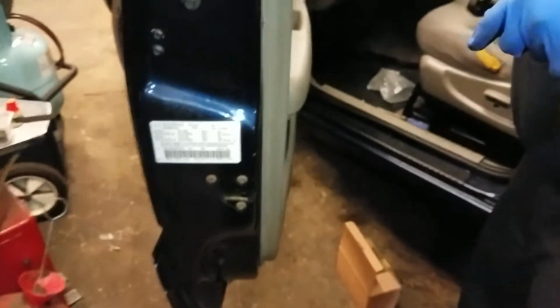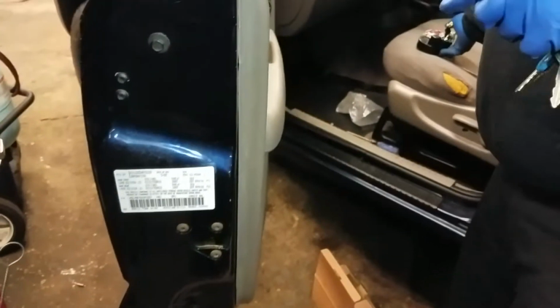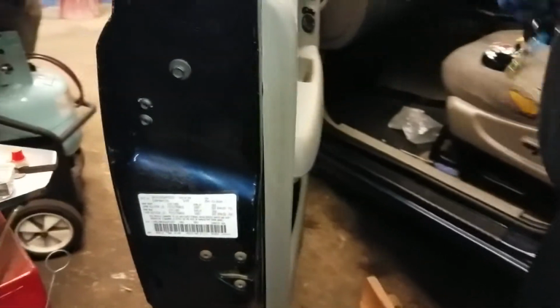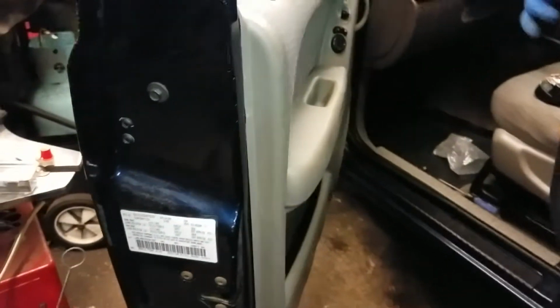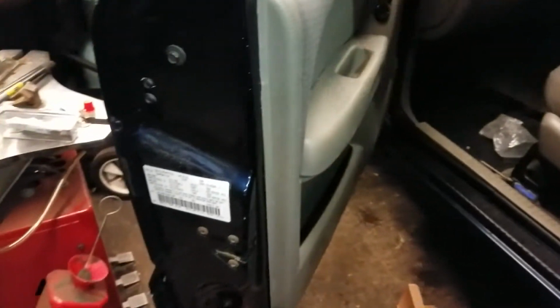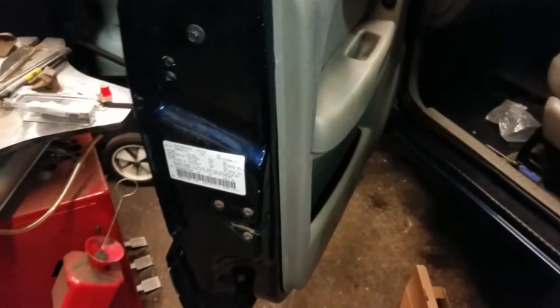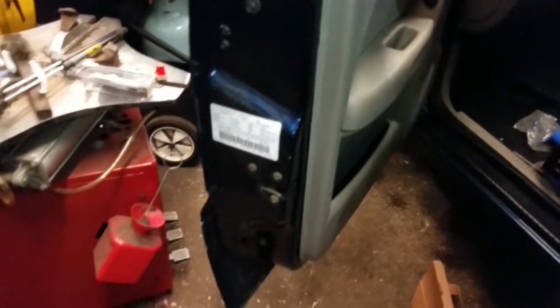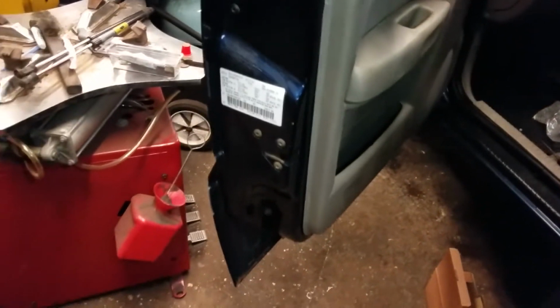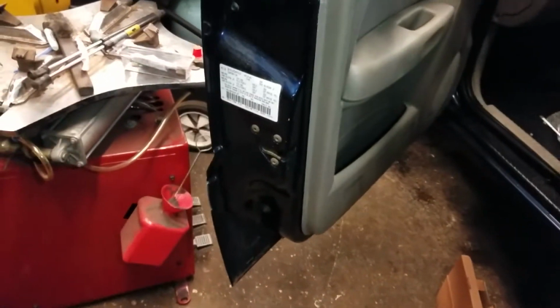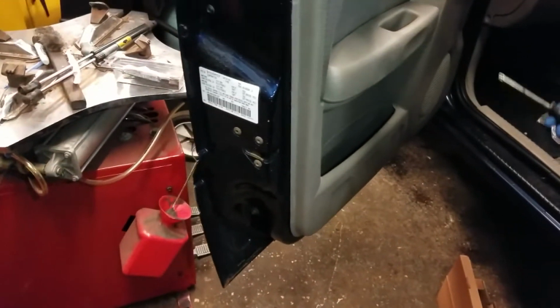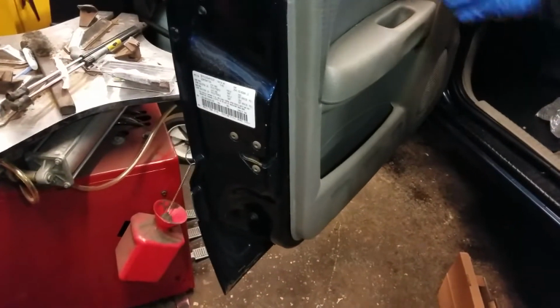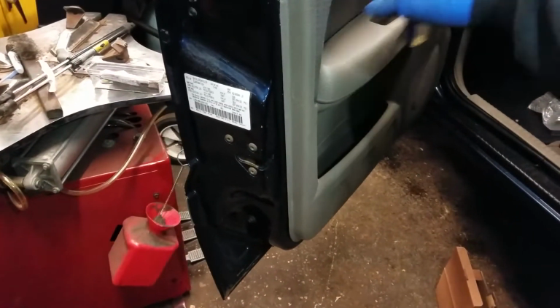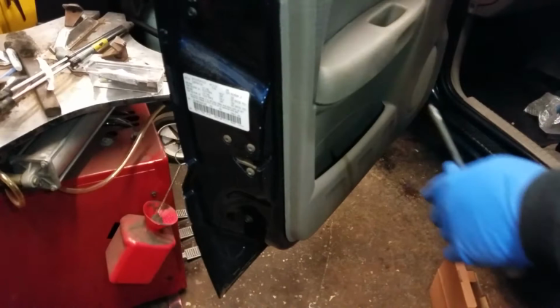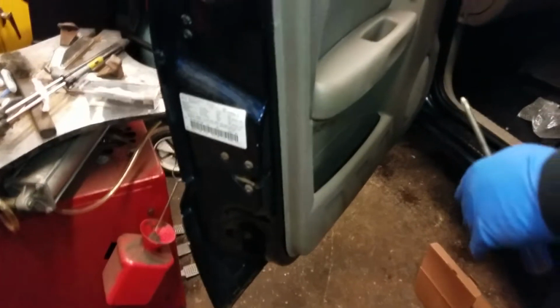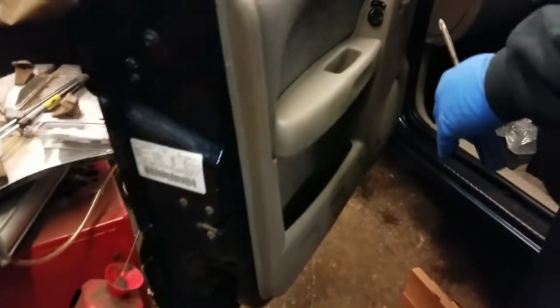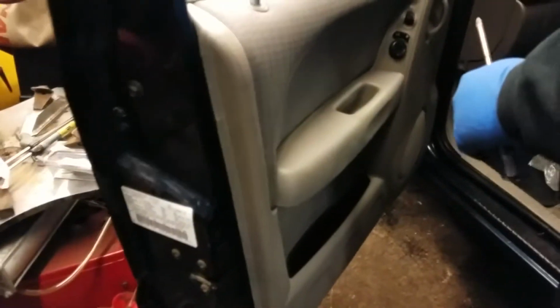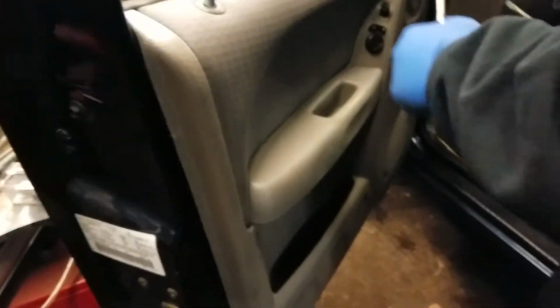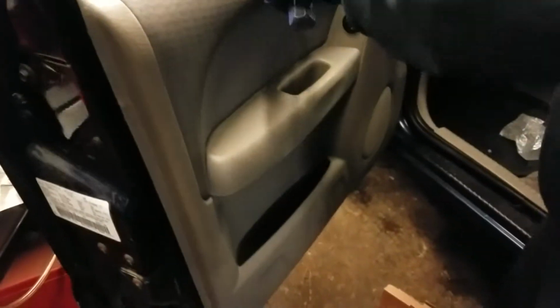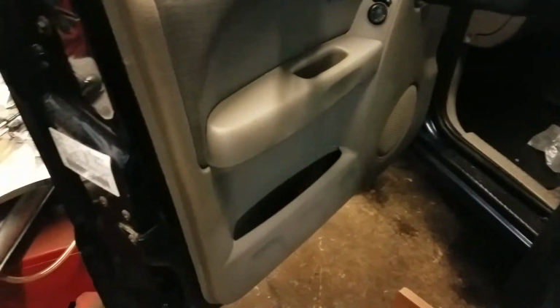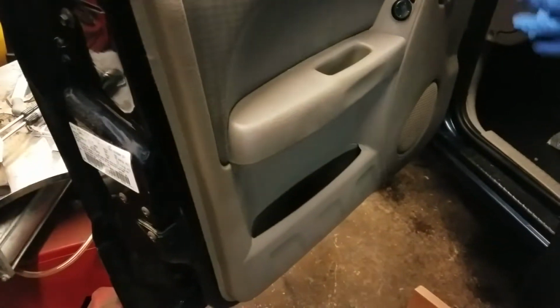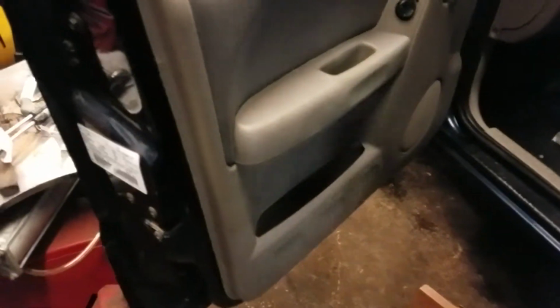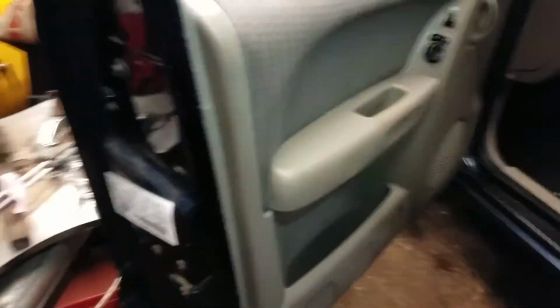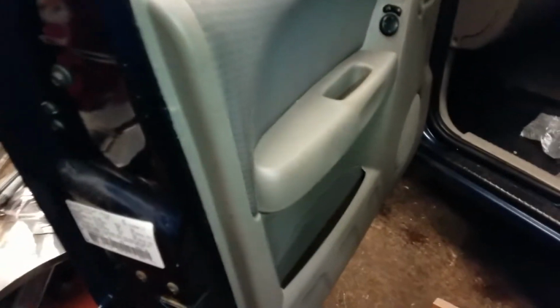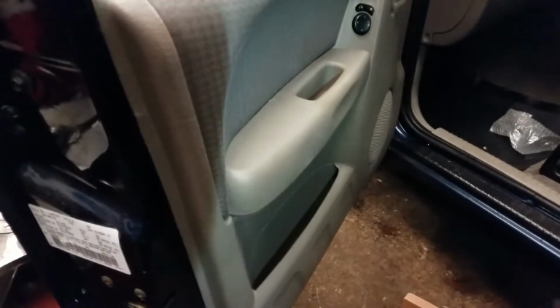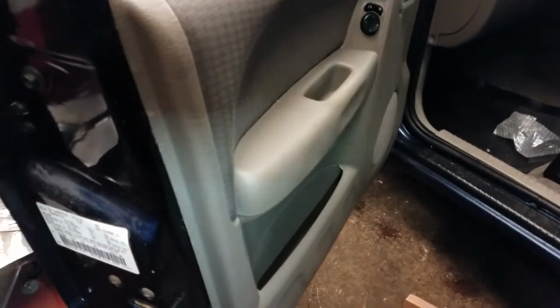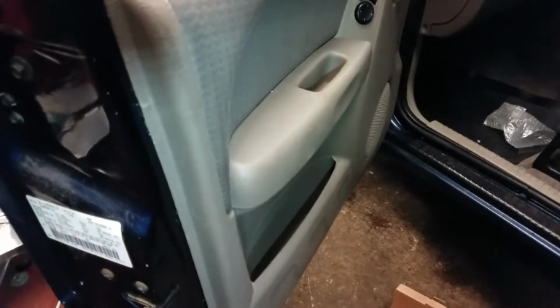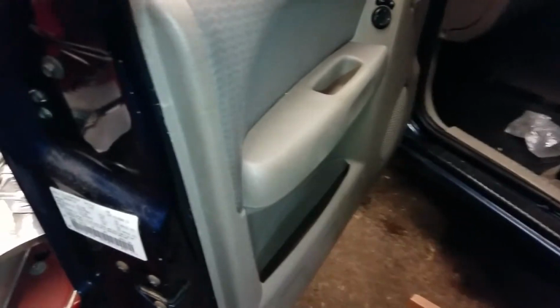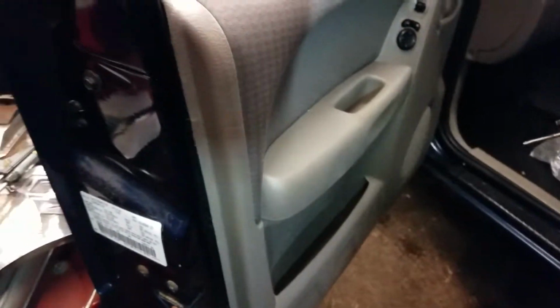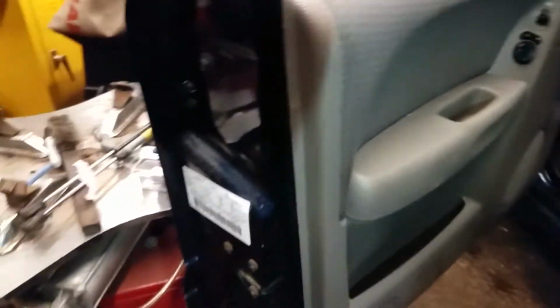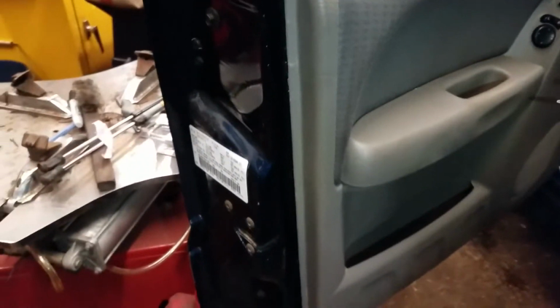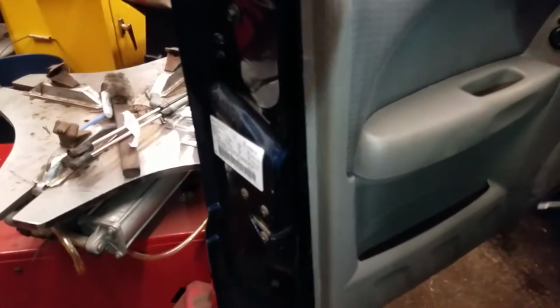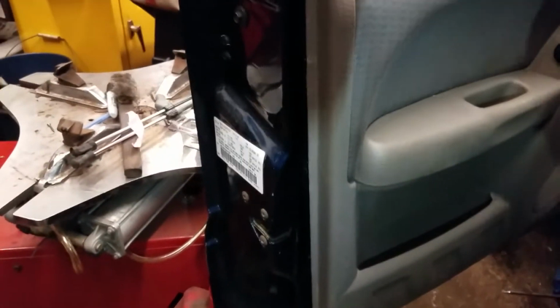So to get to the door activator, we have to remove the door panel completely. And to do that, we want to remove the door panel right now.